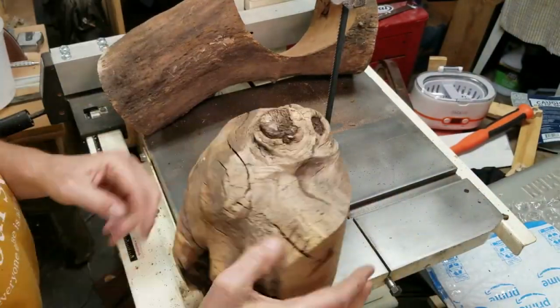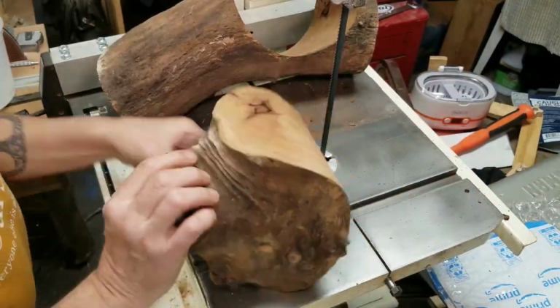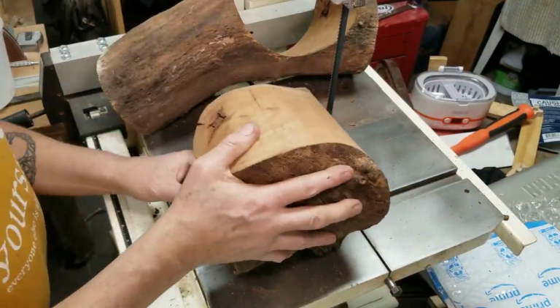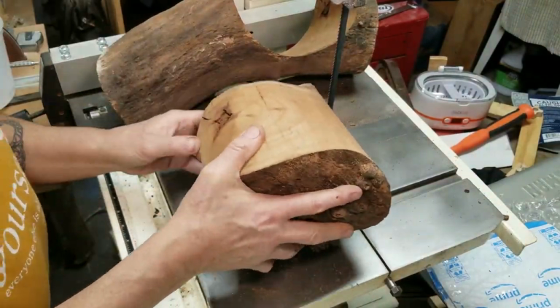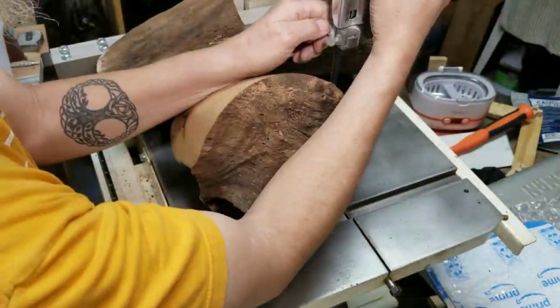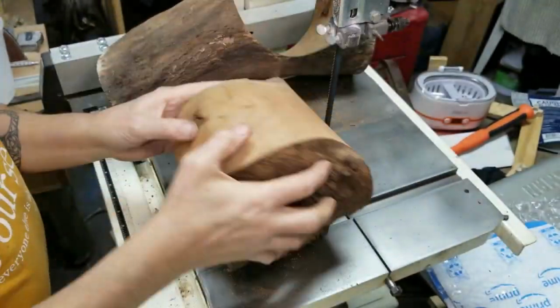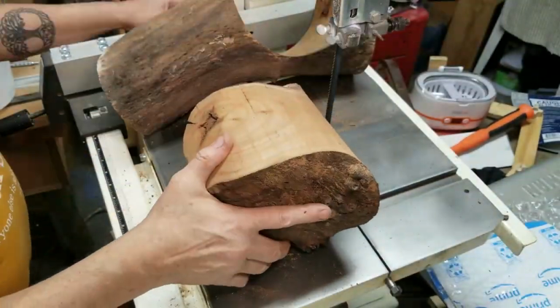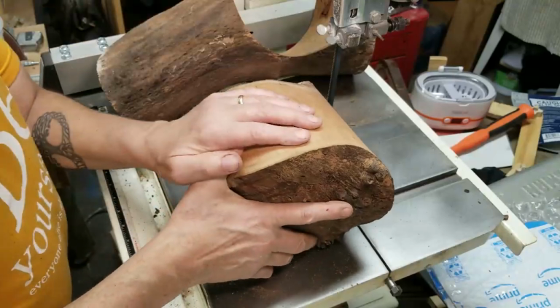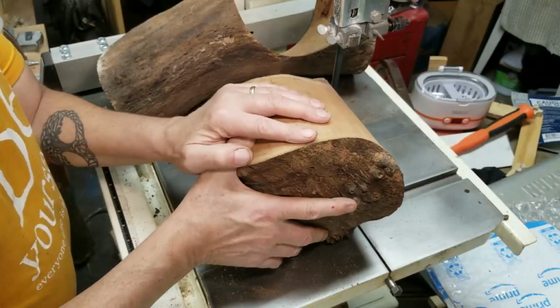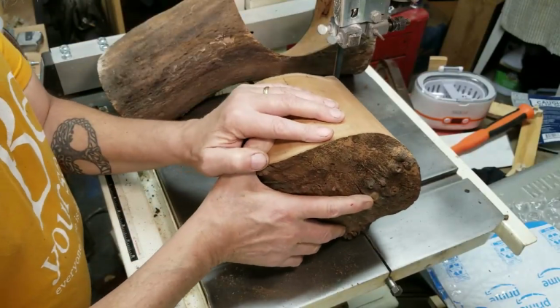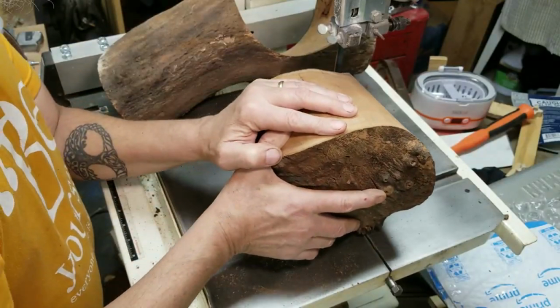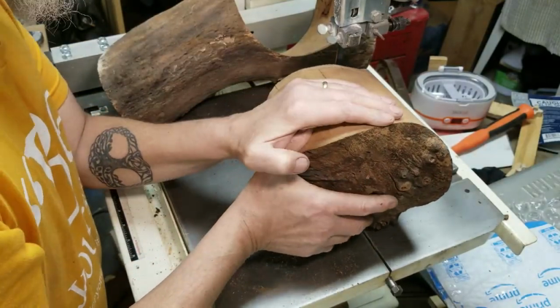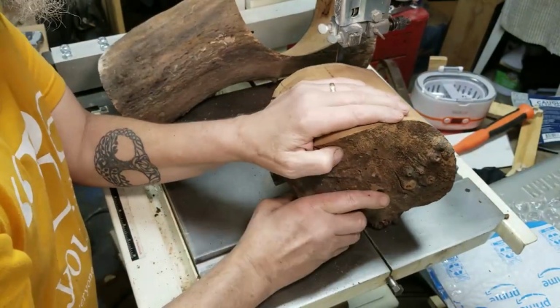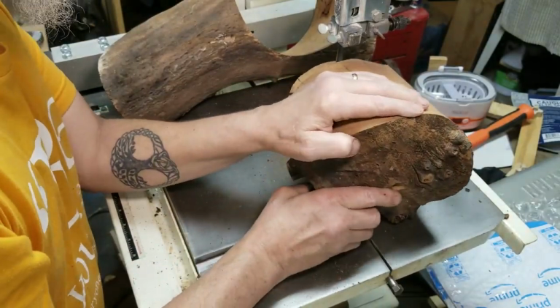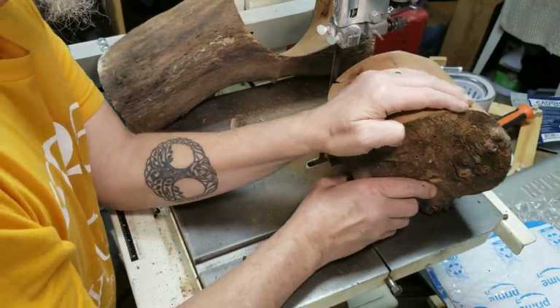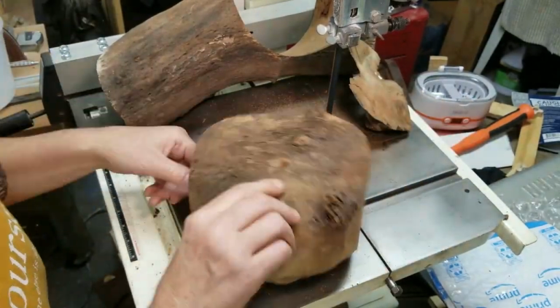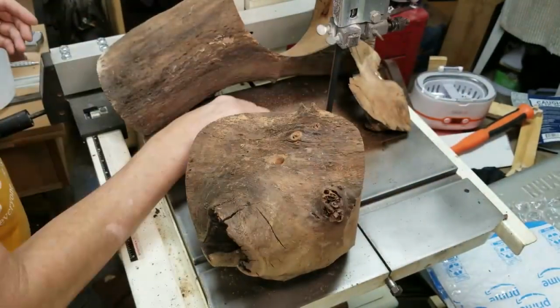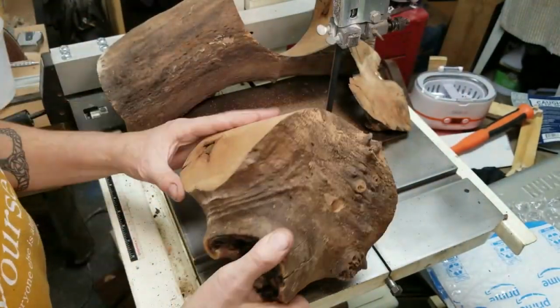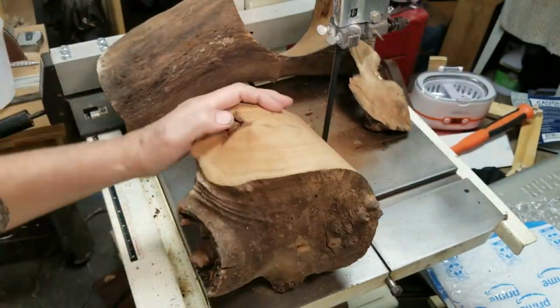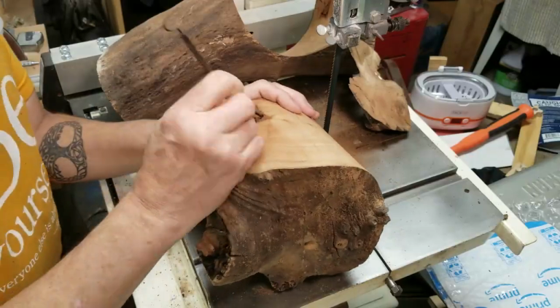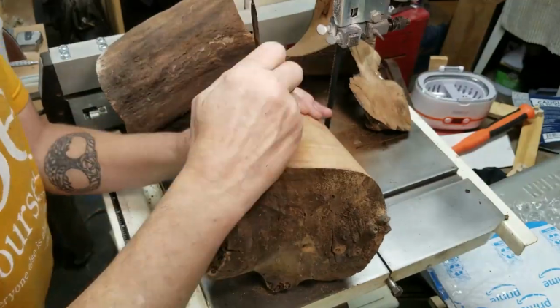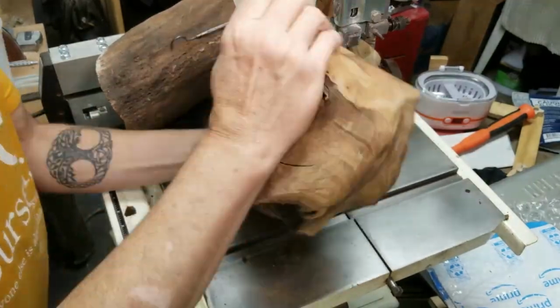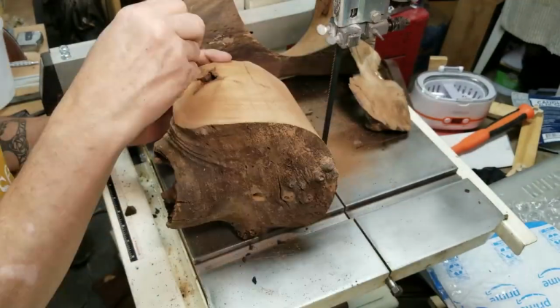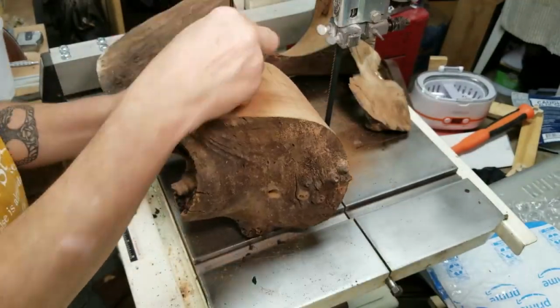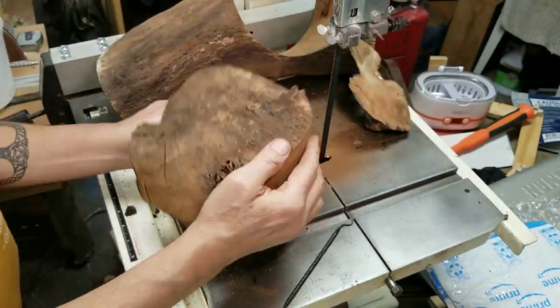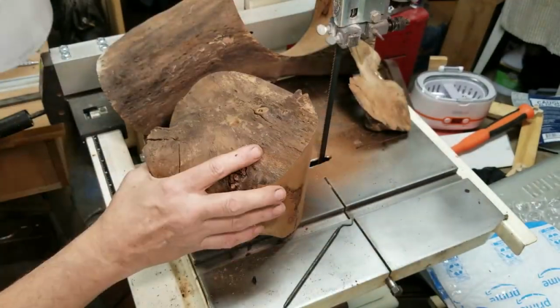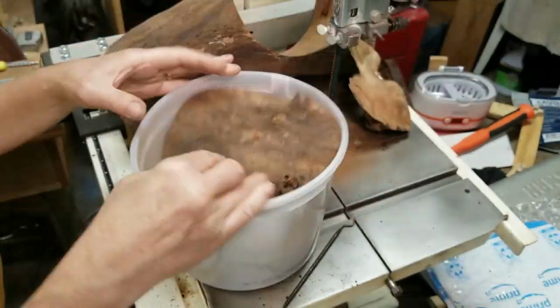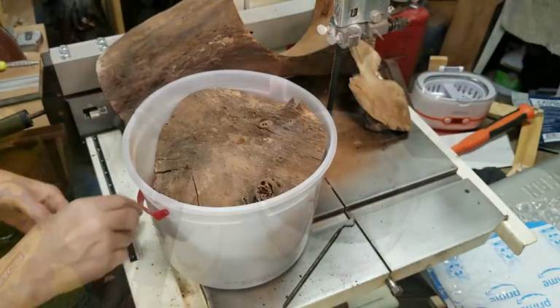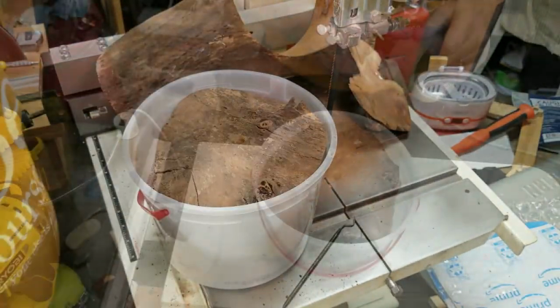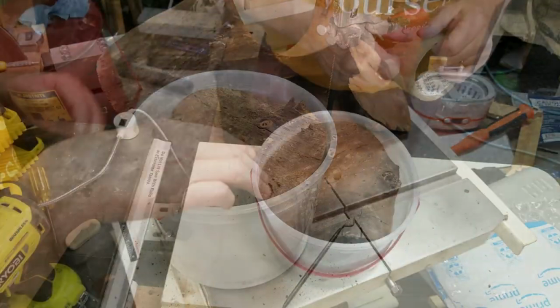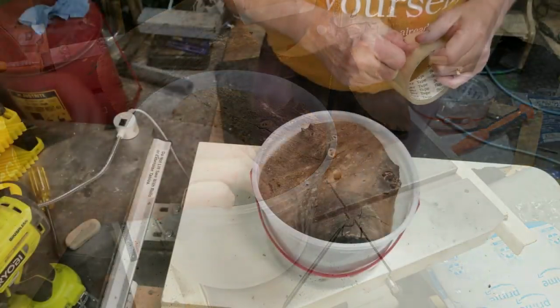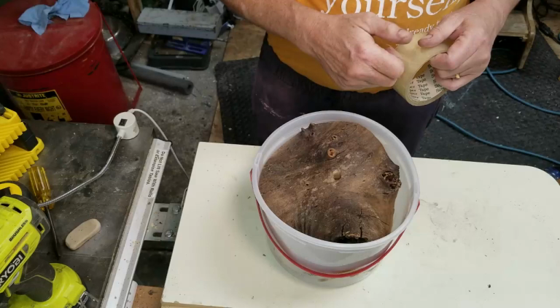Normally you don't cut round things without support on the bandsaw, but this does have a flat face so I was feeling safe about cutting it out. Take a little bit more crap out of it — it fits.